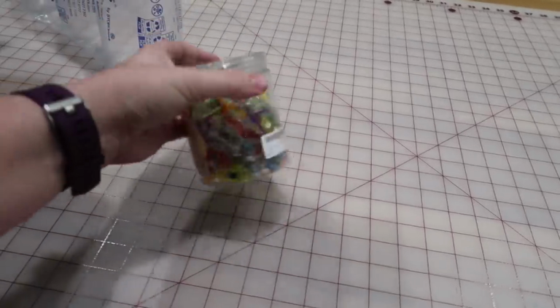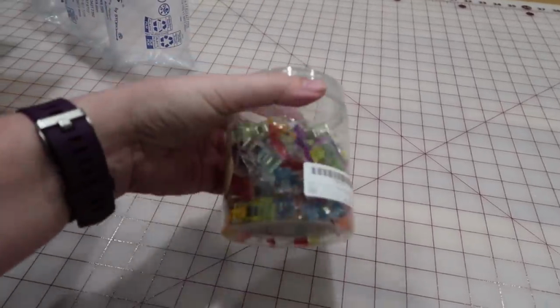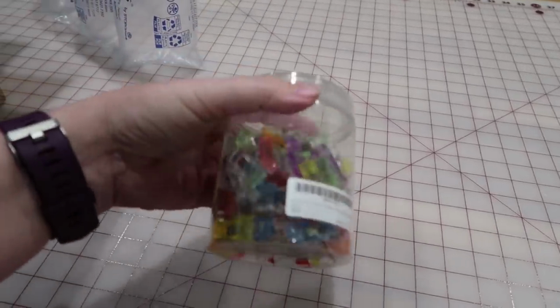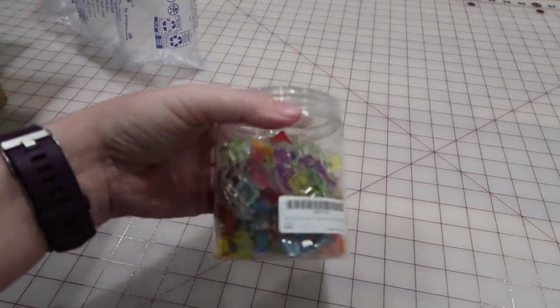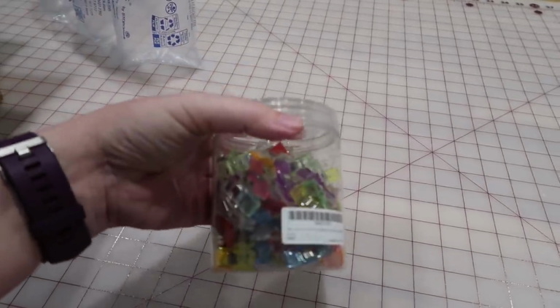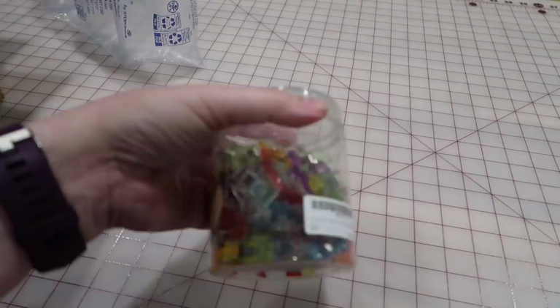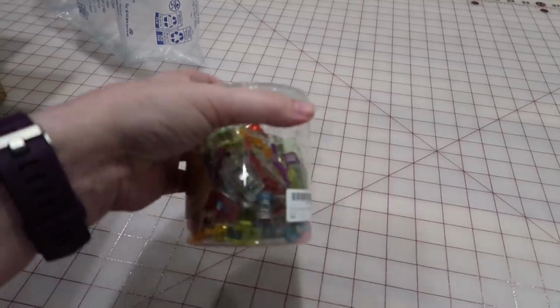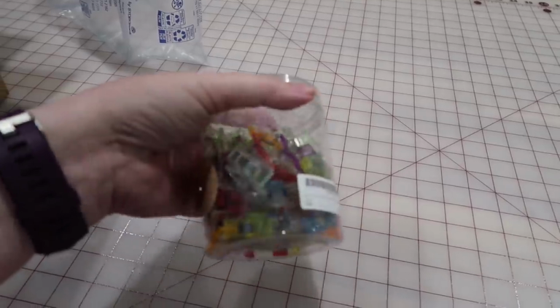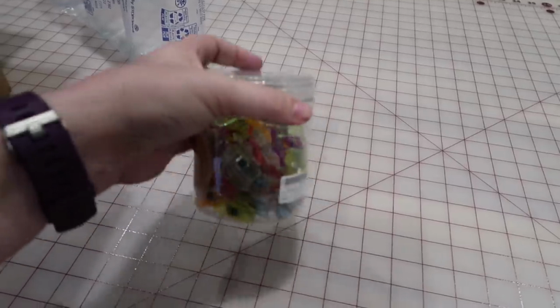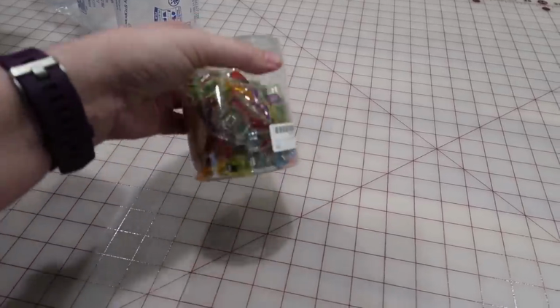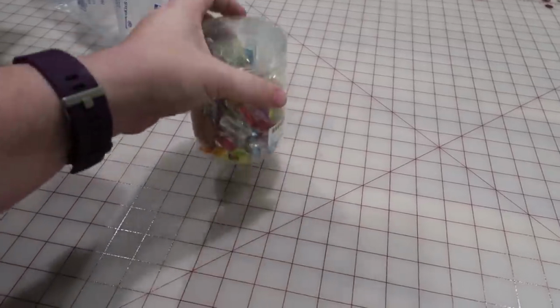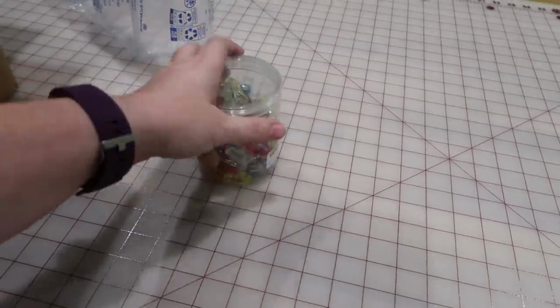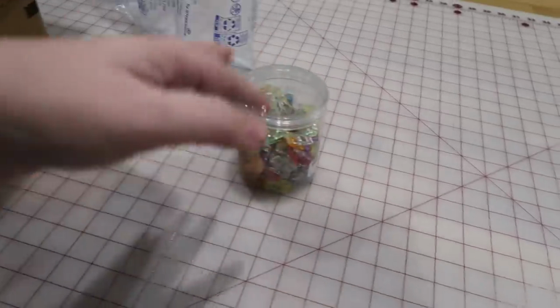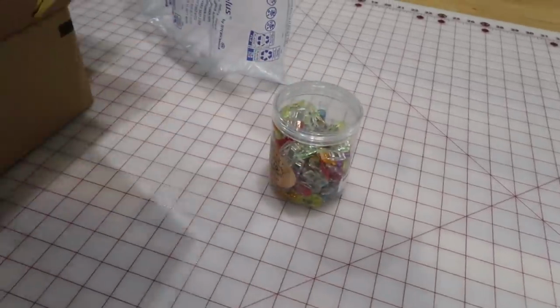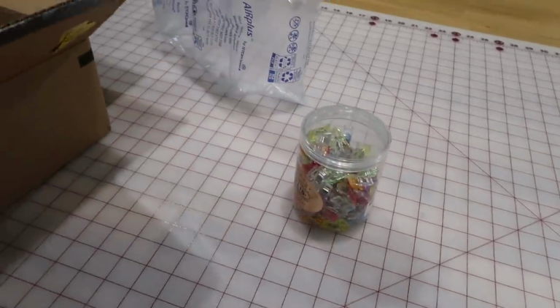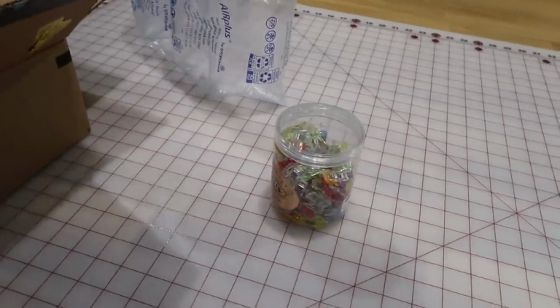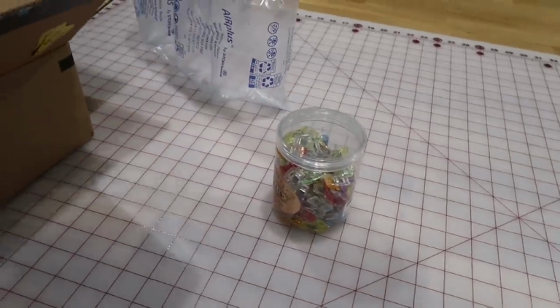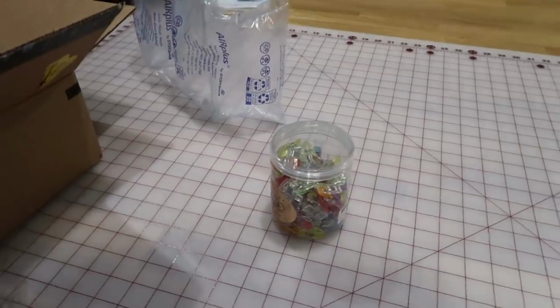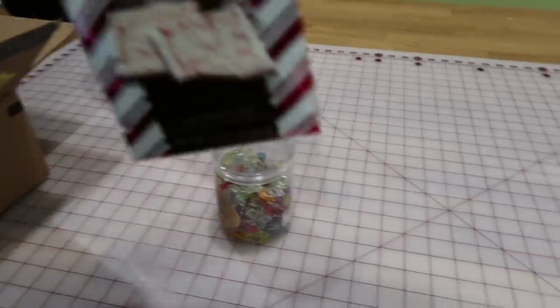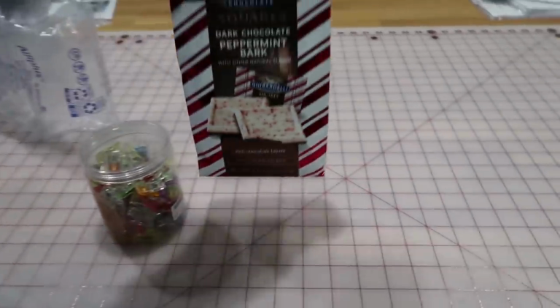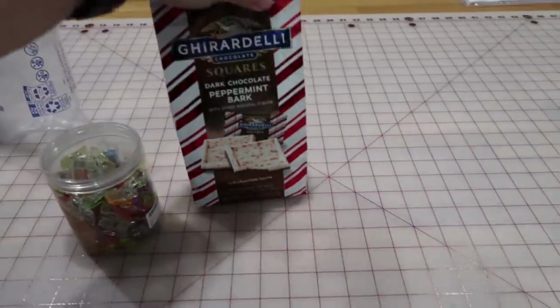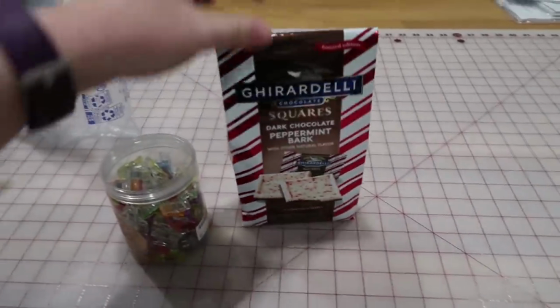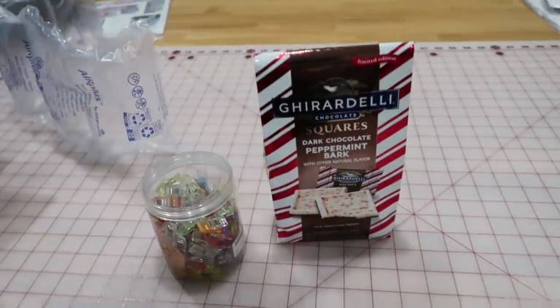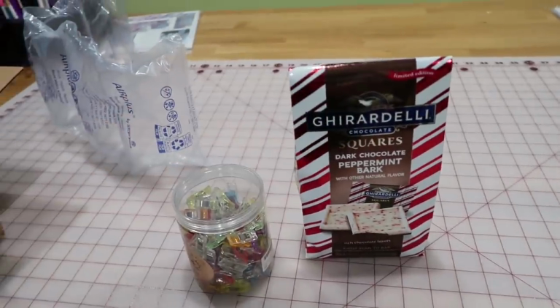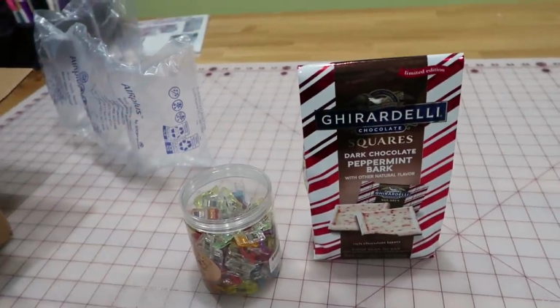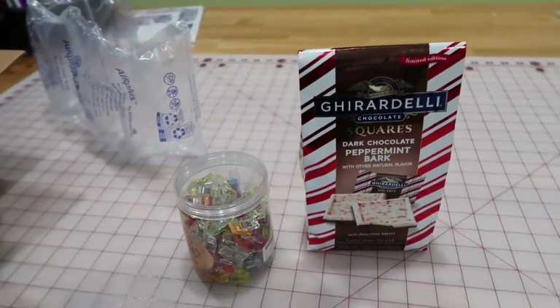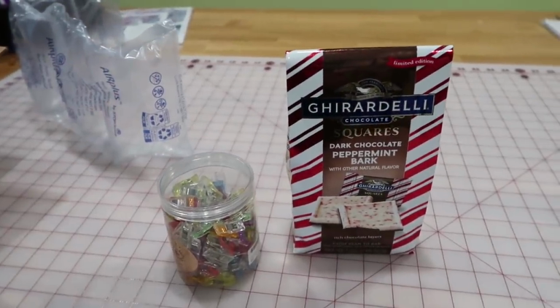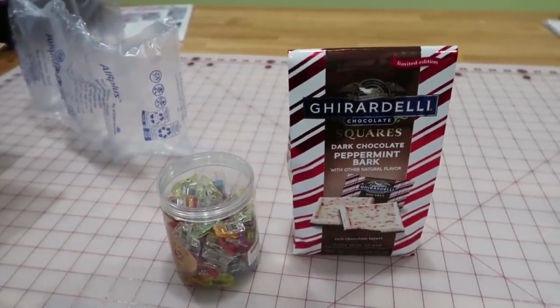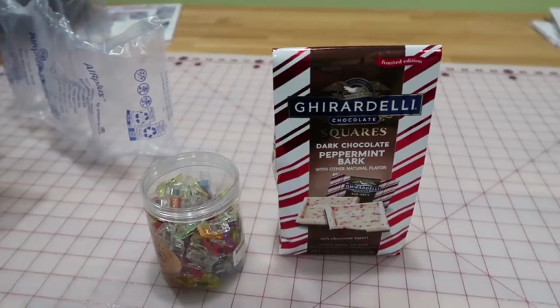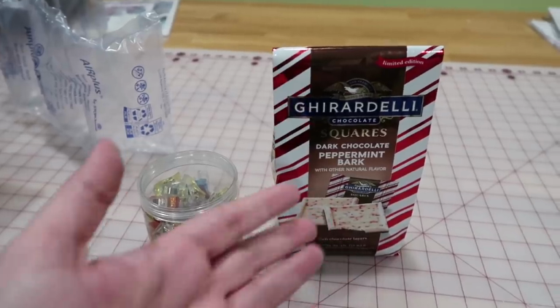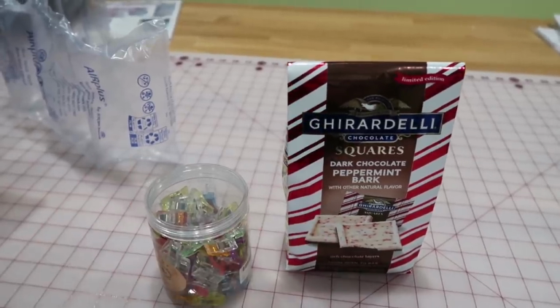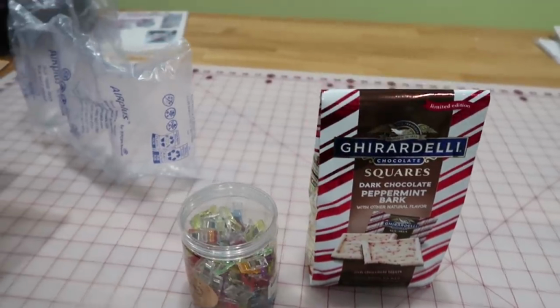I also need to be careful about weight because that makes things crazy to send to Australia. I live near San Francisco, so I got her some Ghirardelli chocolate squares — peppermint barks — because it's the holidays and I thought that would be fun.